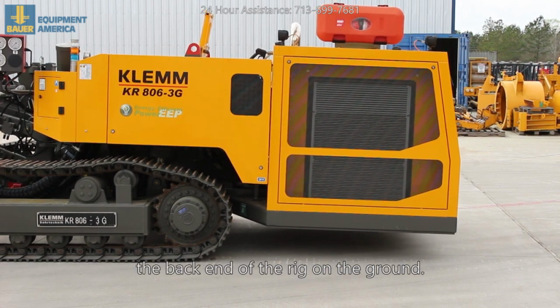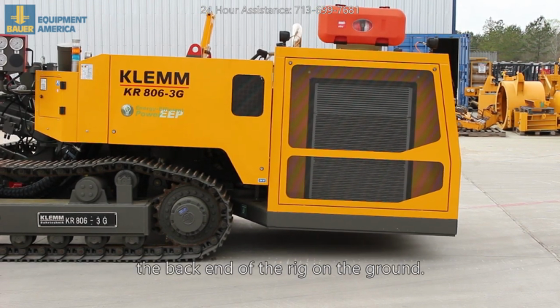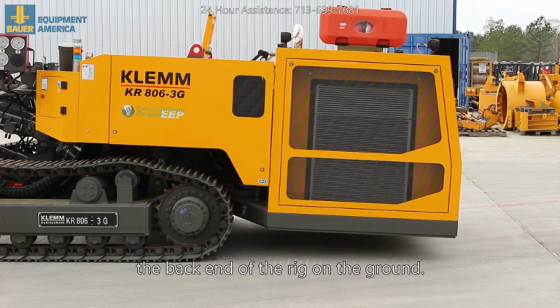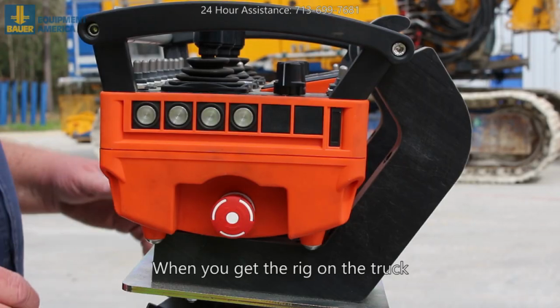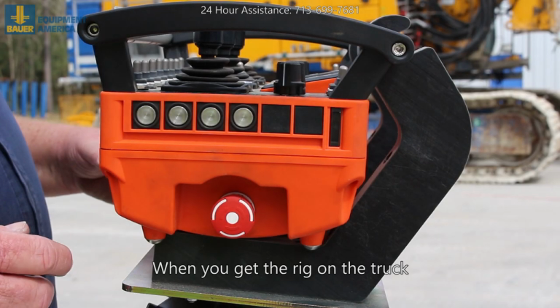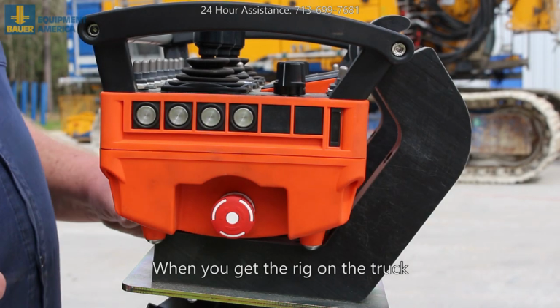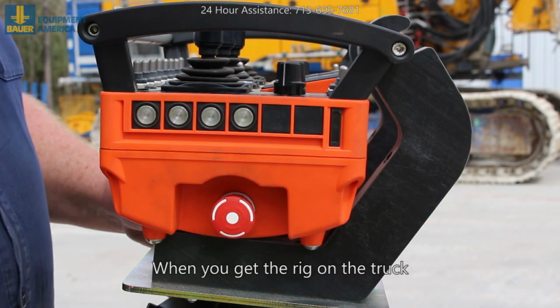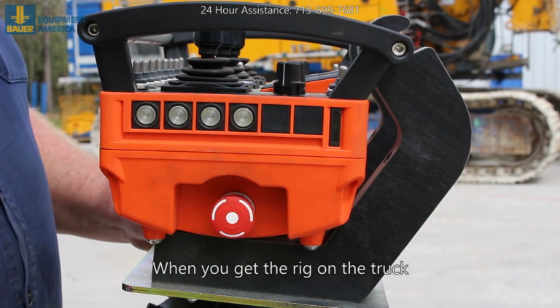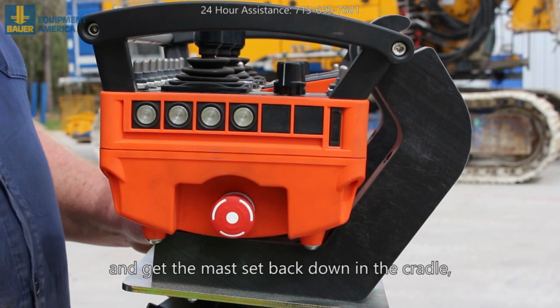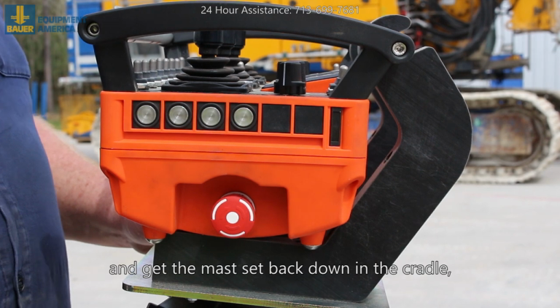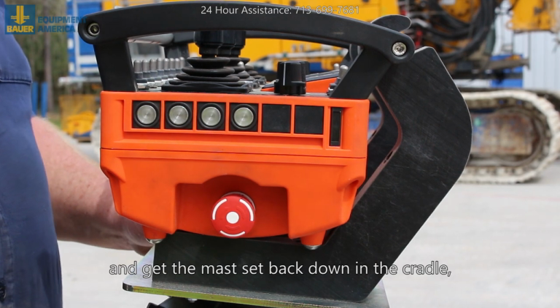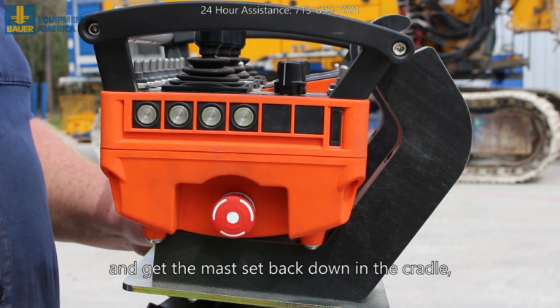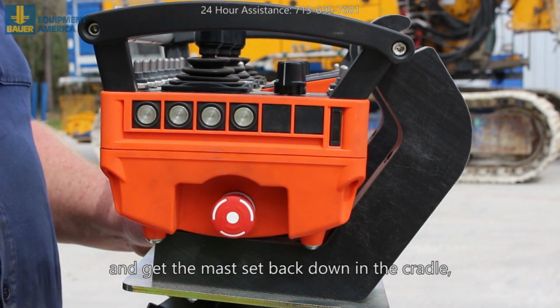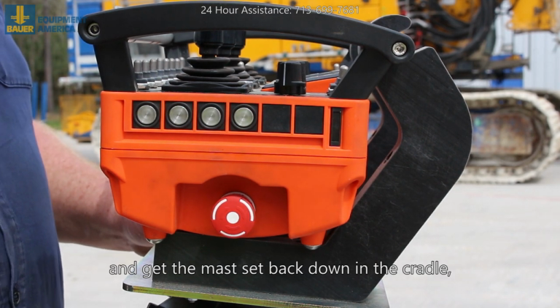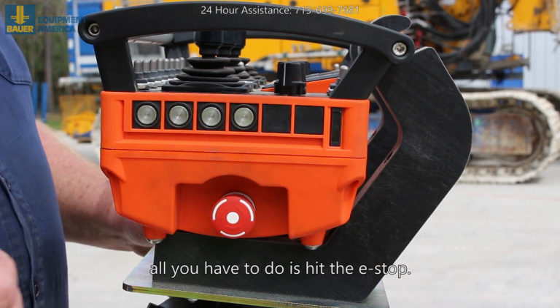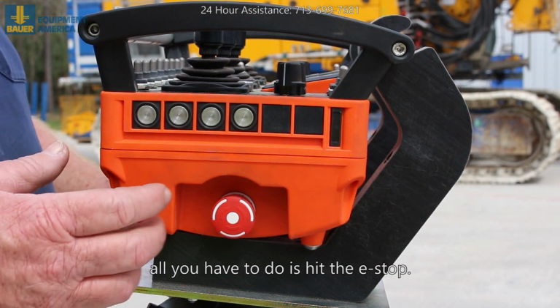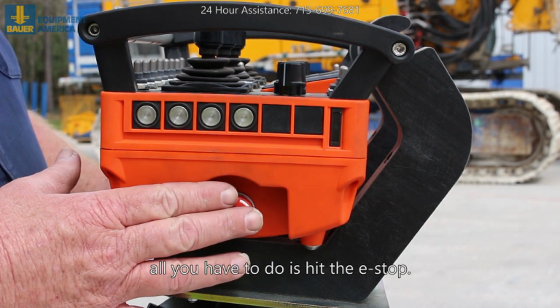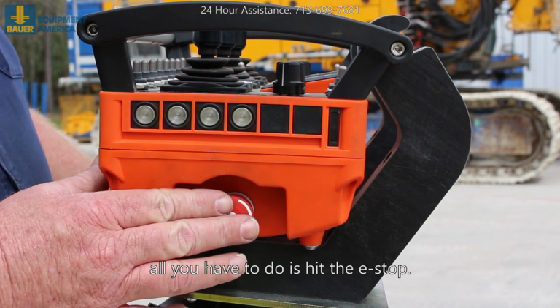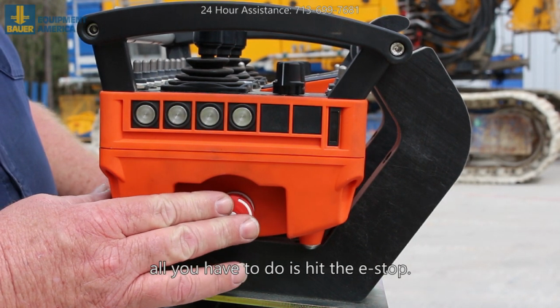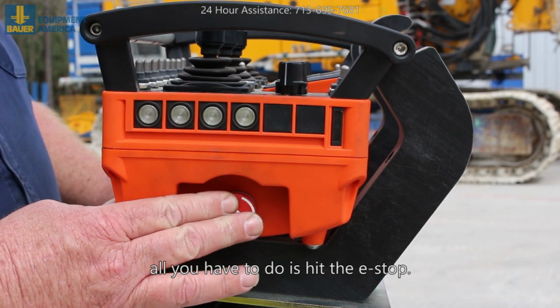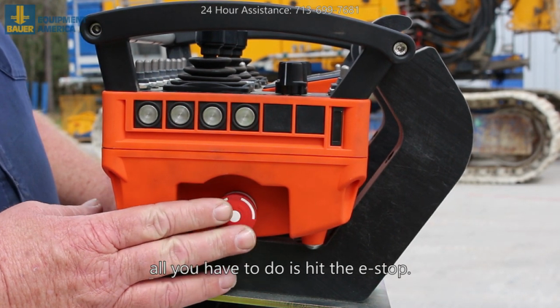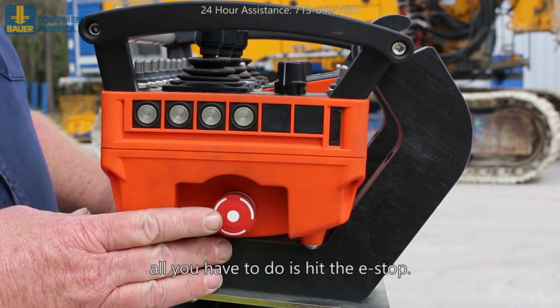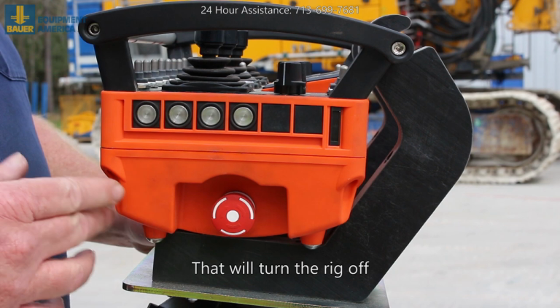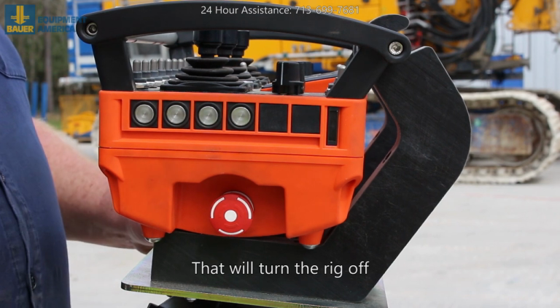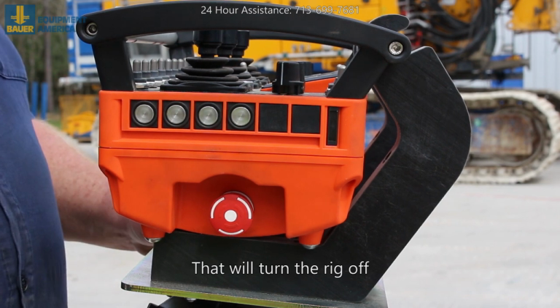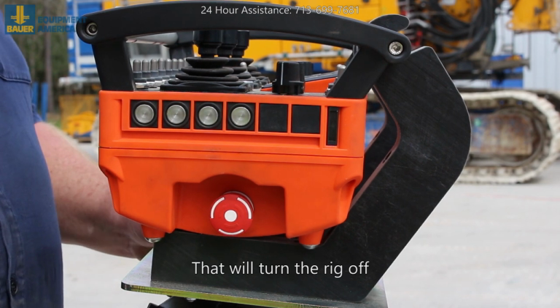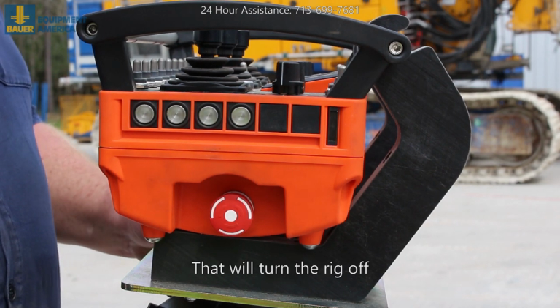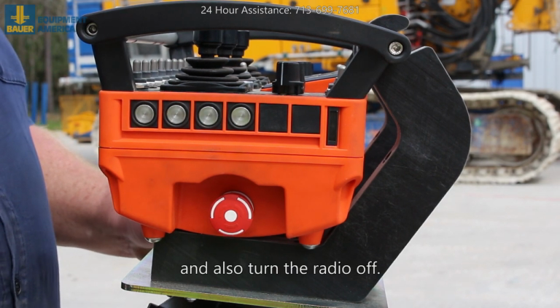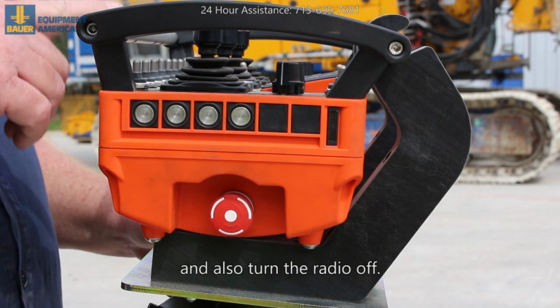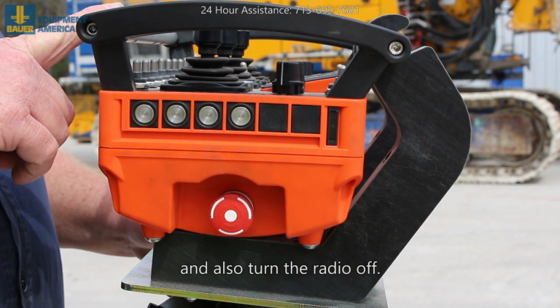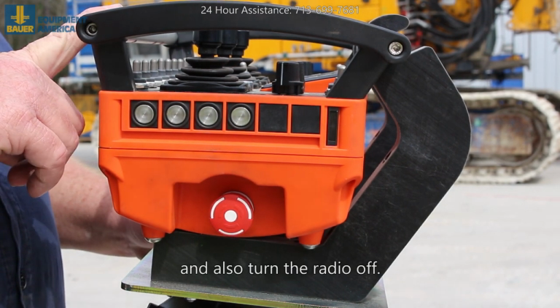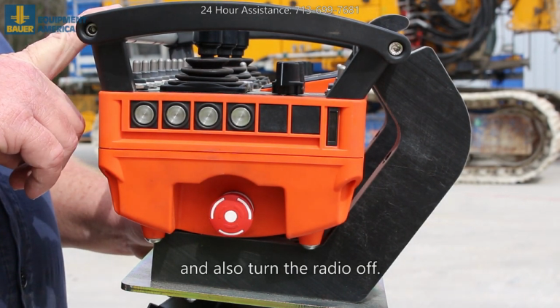When you get the rig on the truck and get the mast set back down in the cradle, all you have to do is hit the e-stop. That will turn the rig off and also turn the radio off.